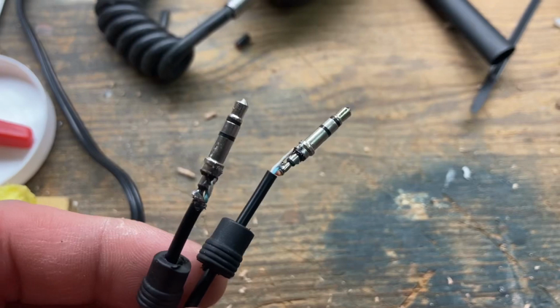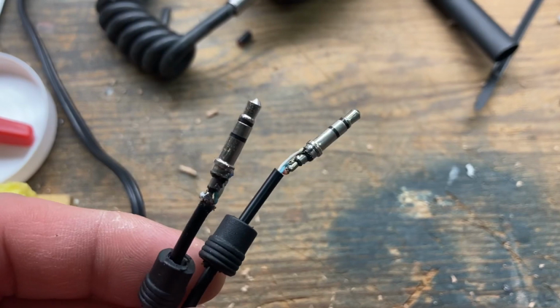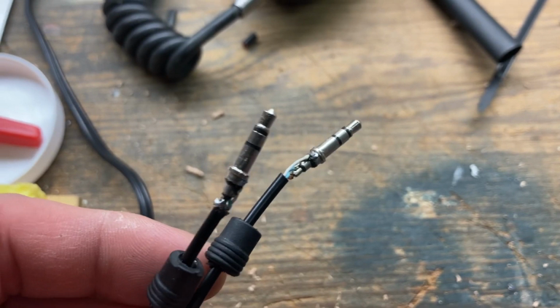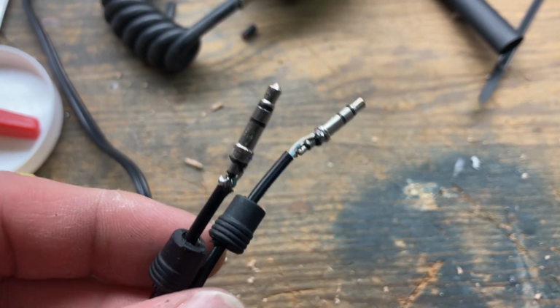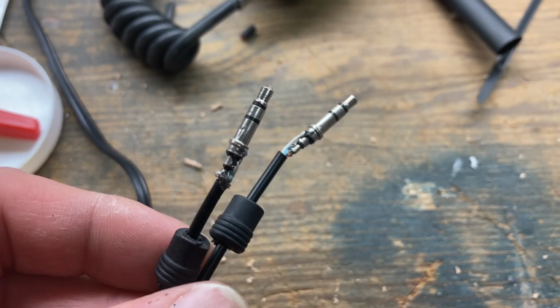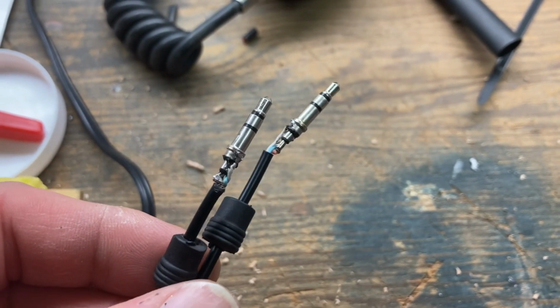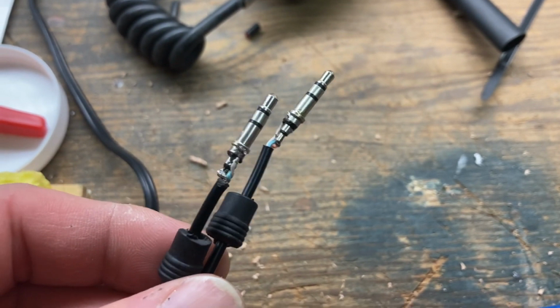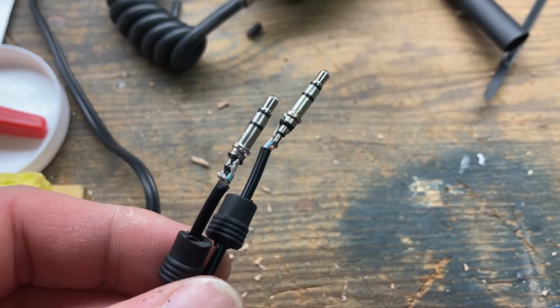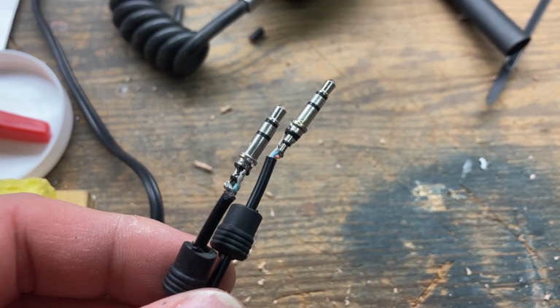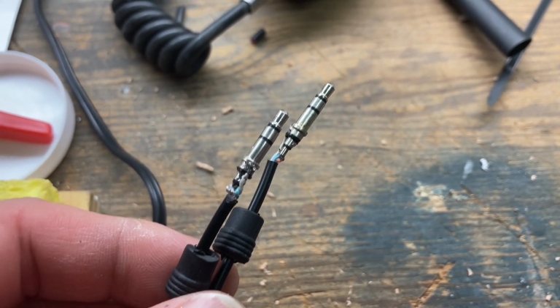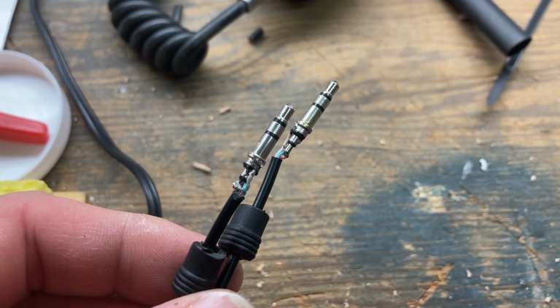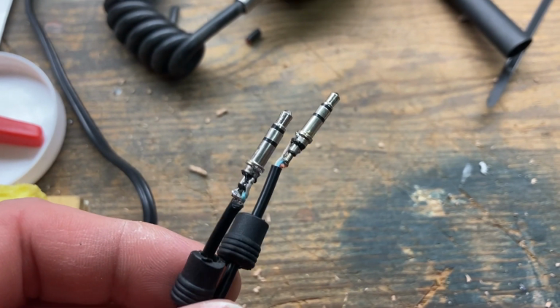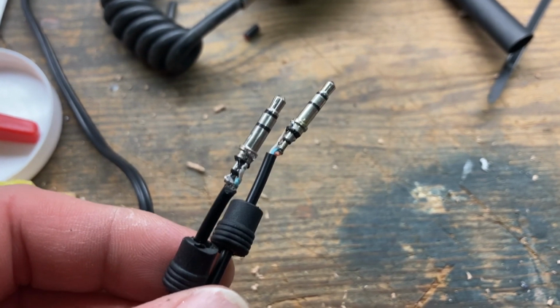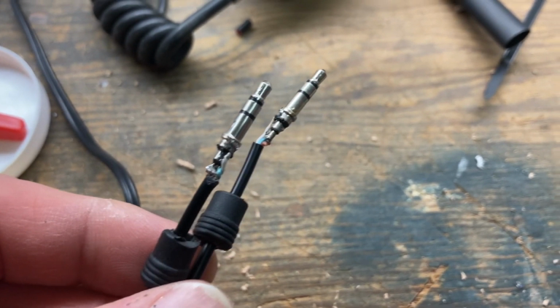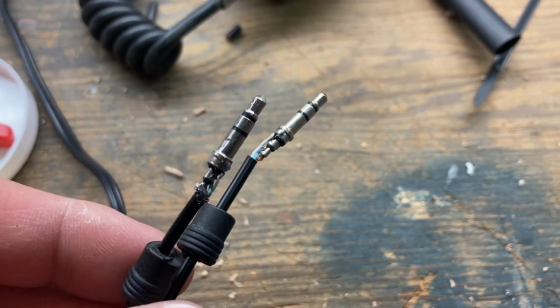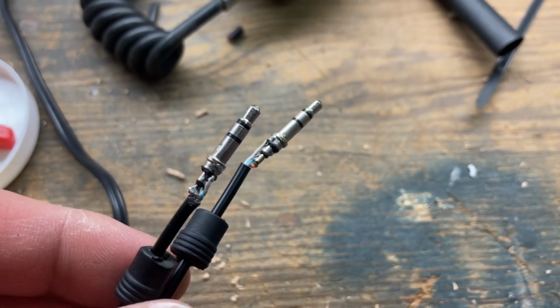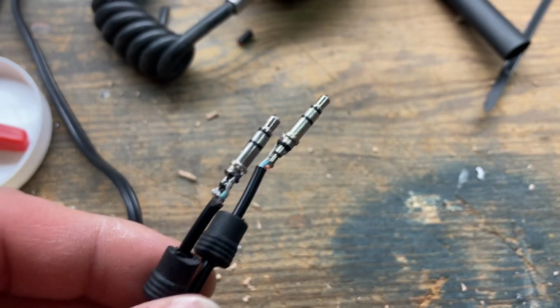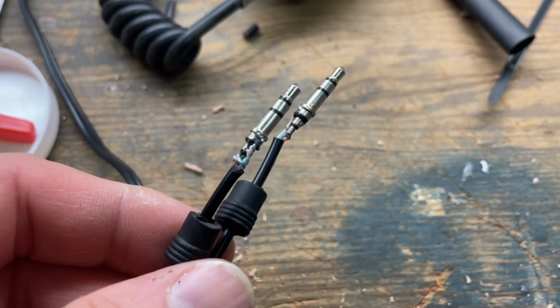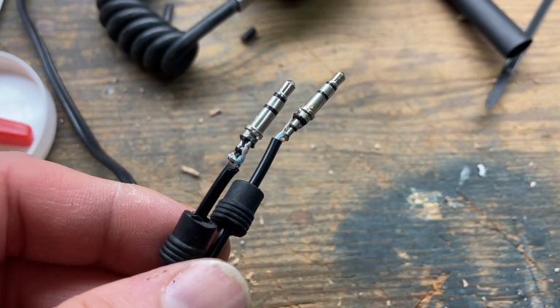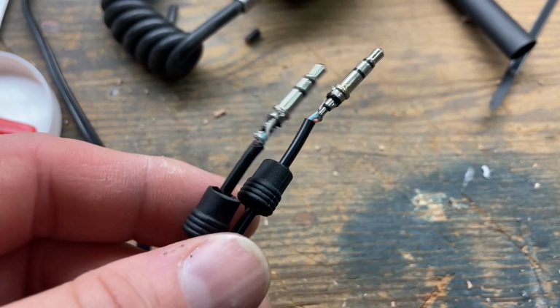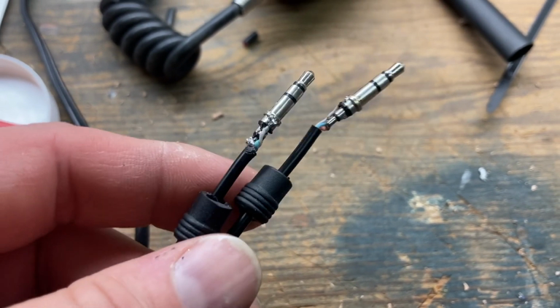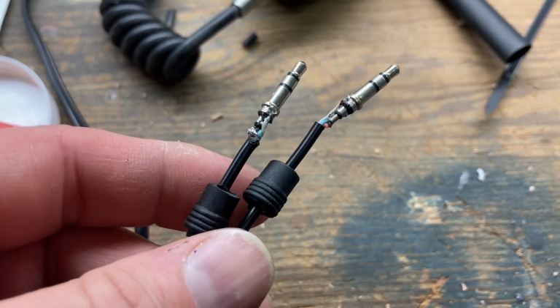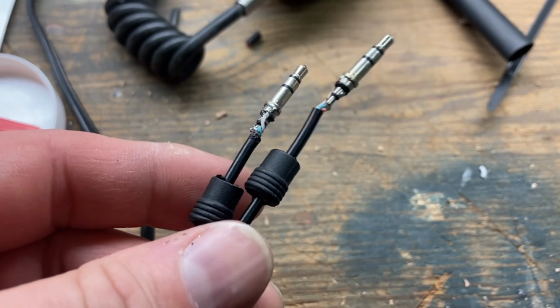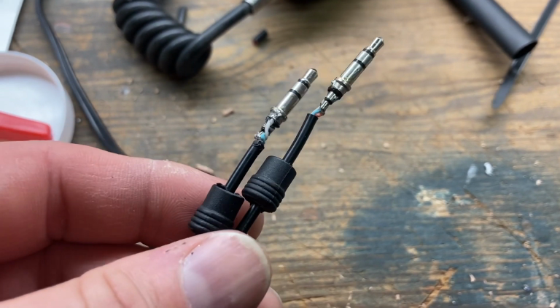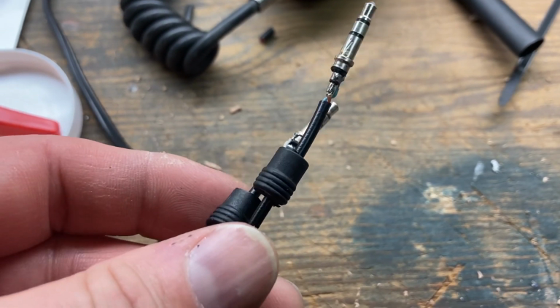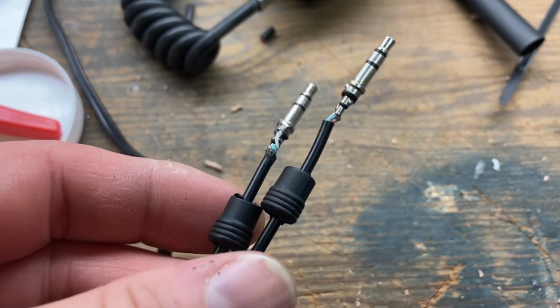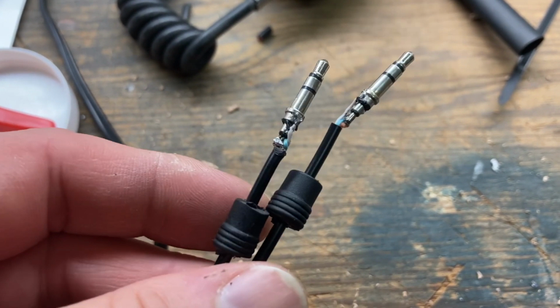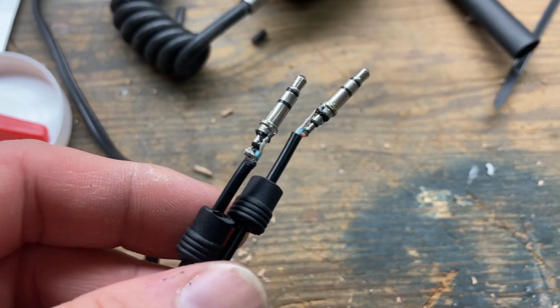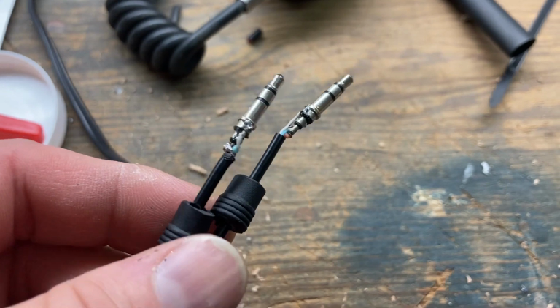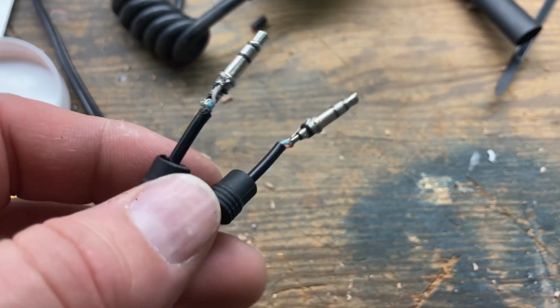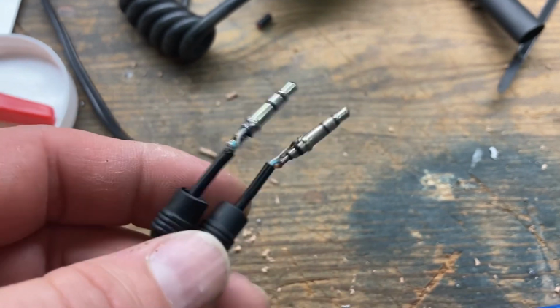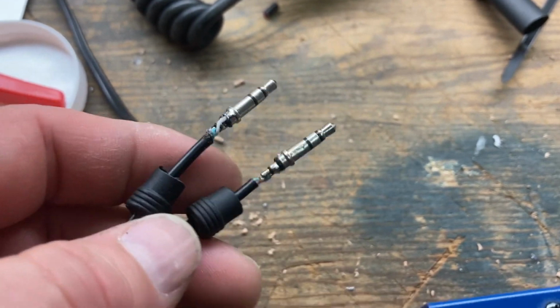This is a molded 1/8-inch stereo cable I needed to rip apart and re-solder and try to get working for one of my kids tonight because I don't have a spare on hand.